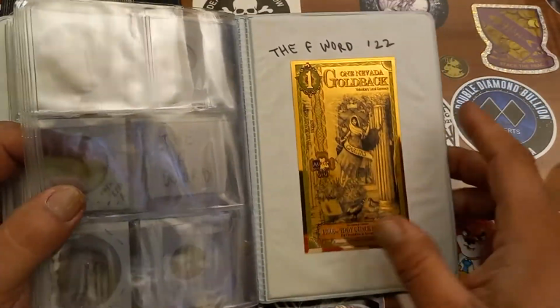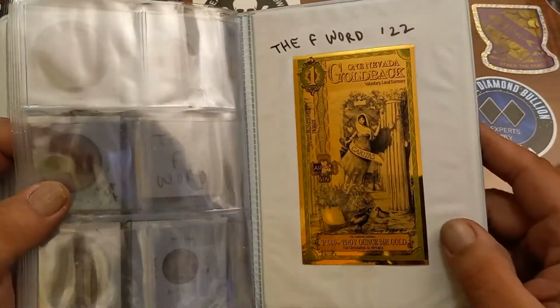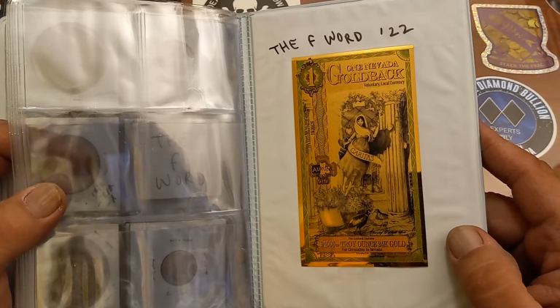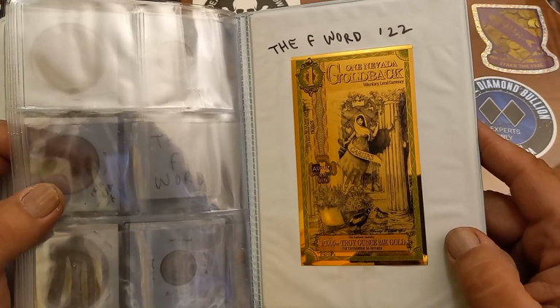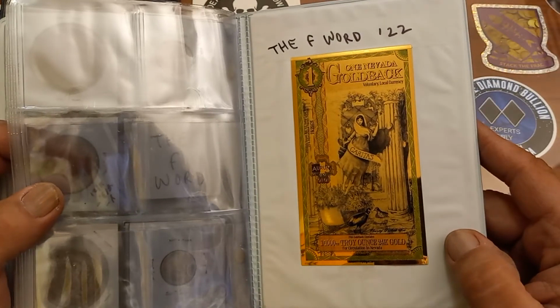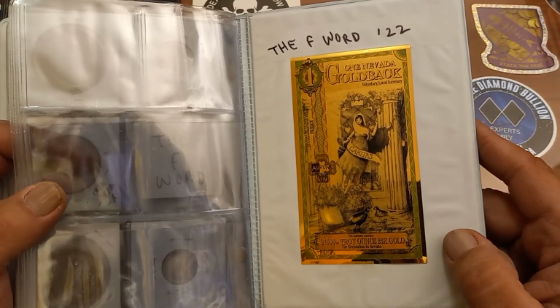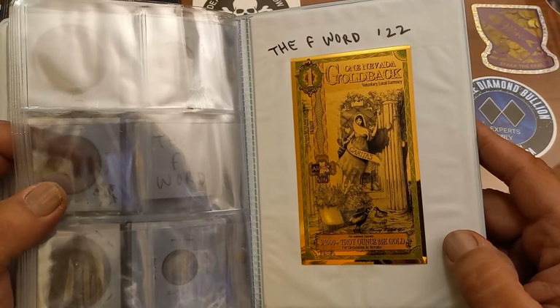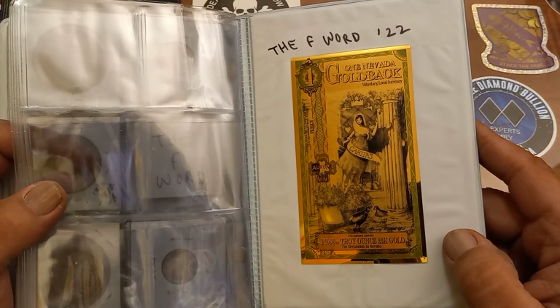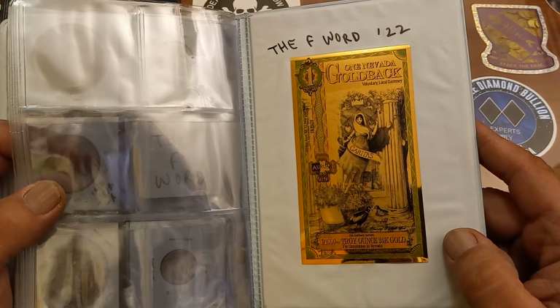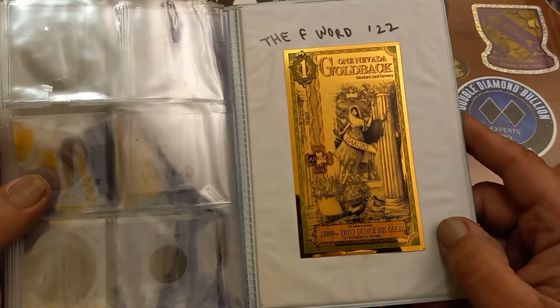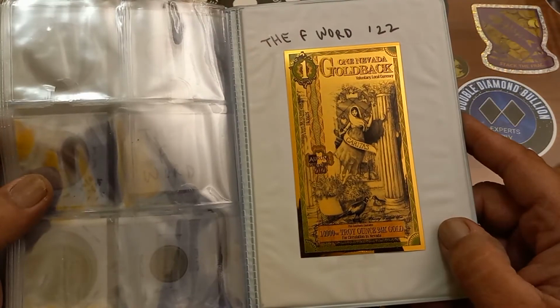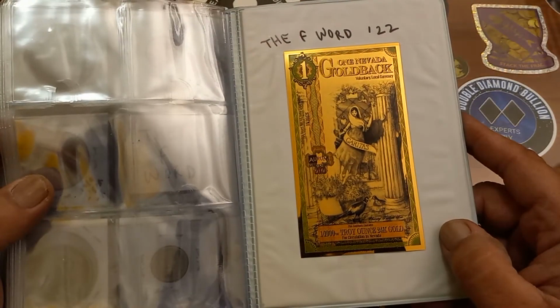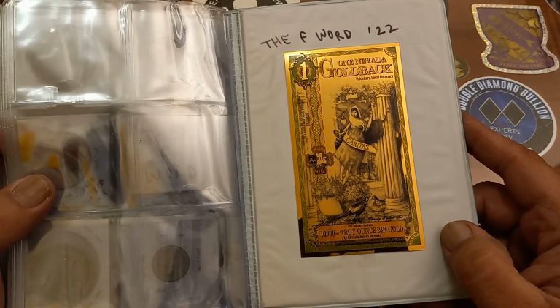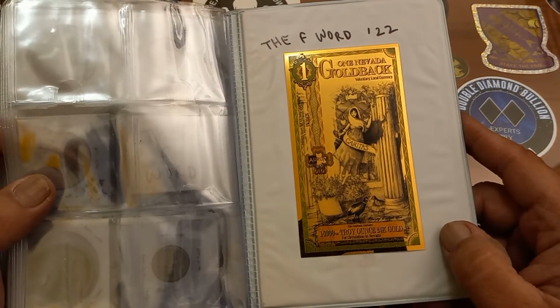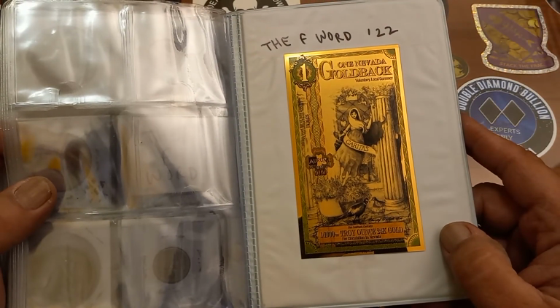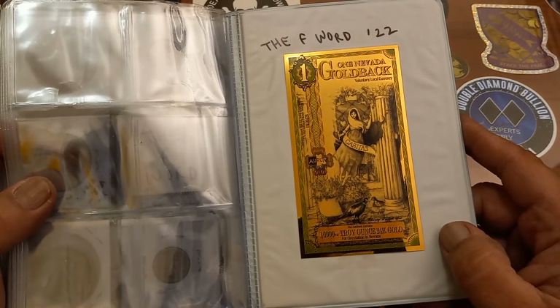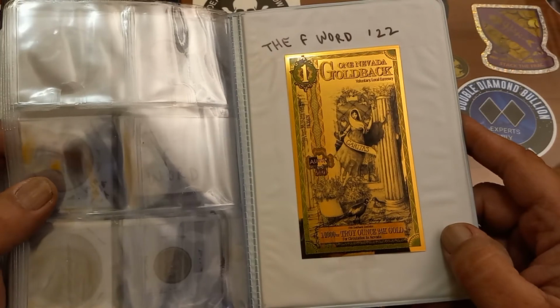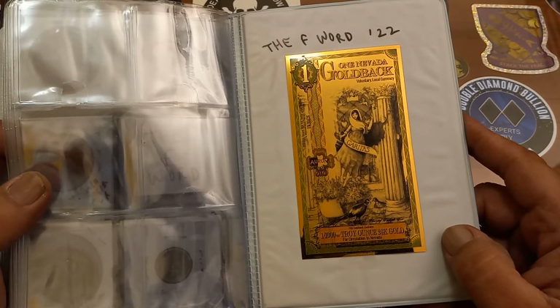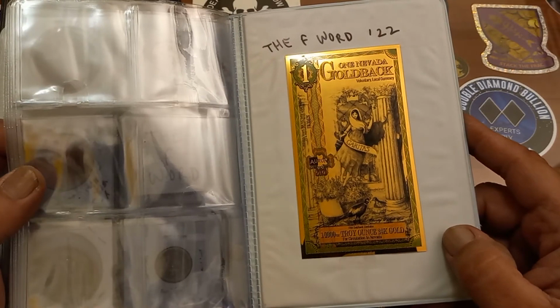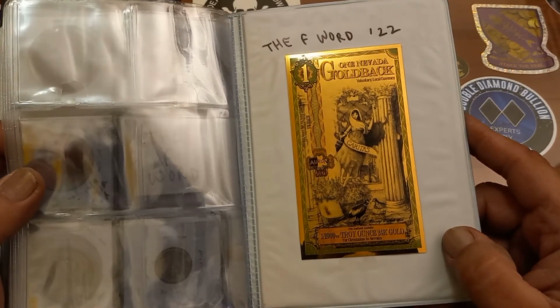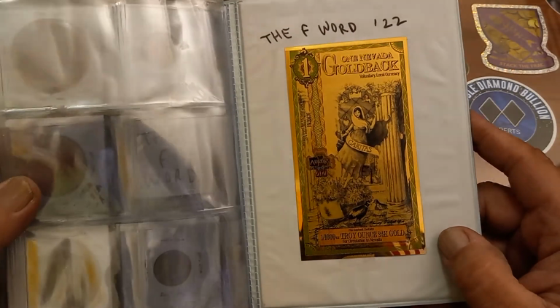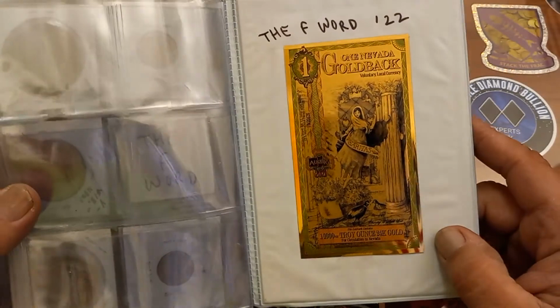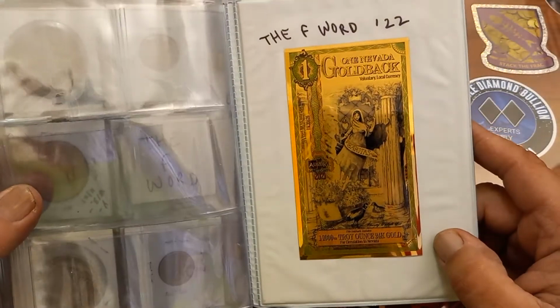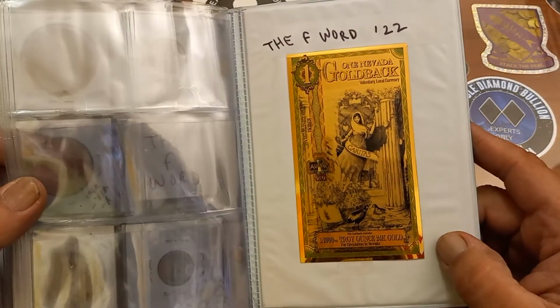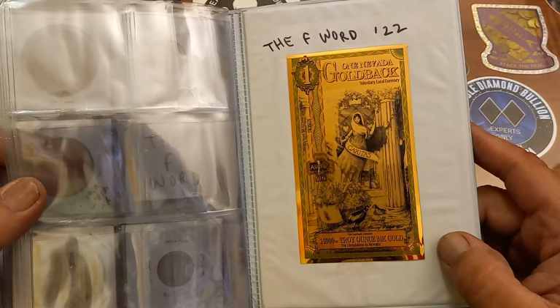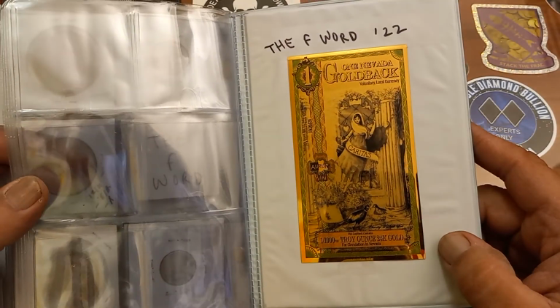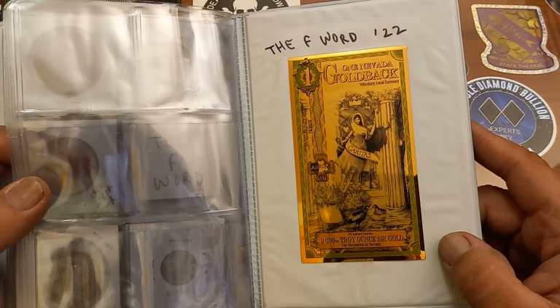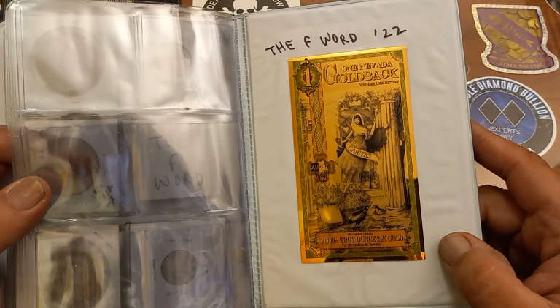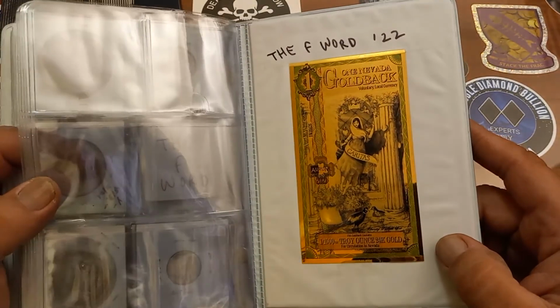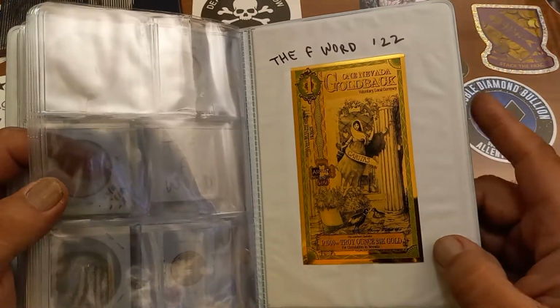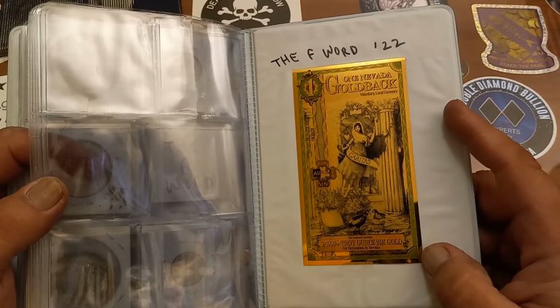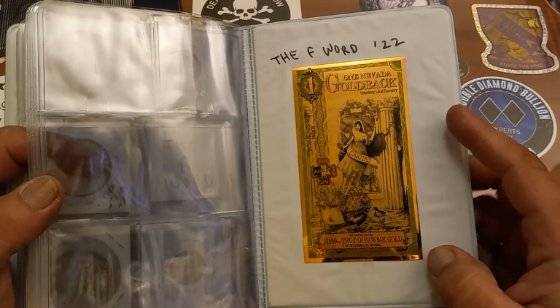I also got the gold back that the F-Word sent on his mail call — a Nevada gold back. And they're not just gold on the back either; the whole thing is gold, from what I hear.